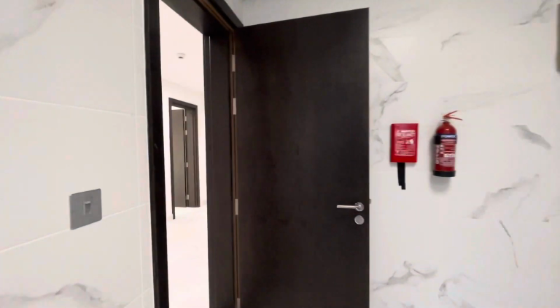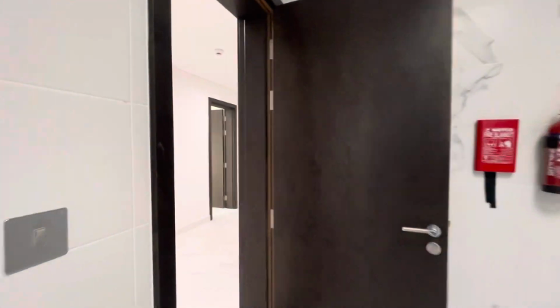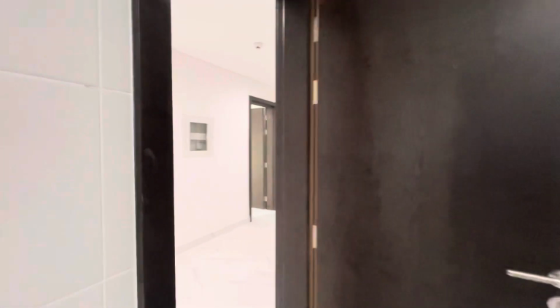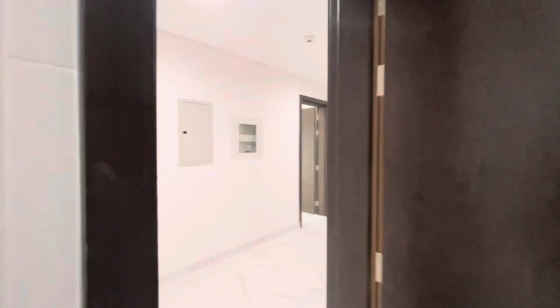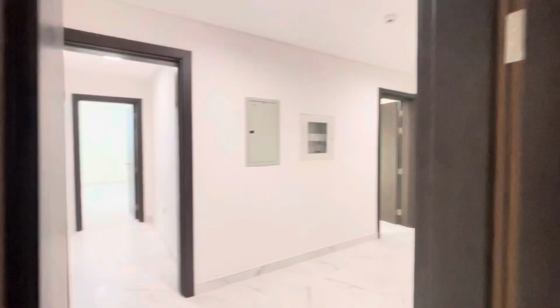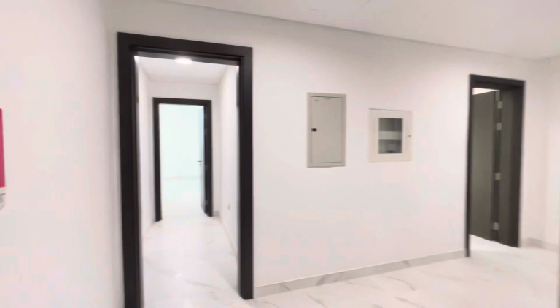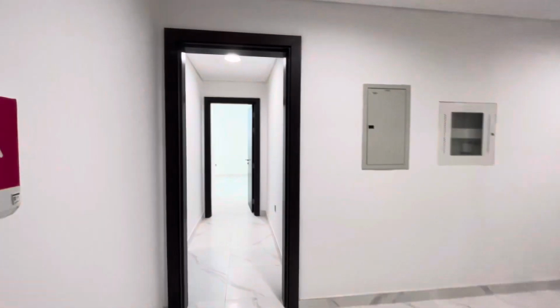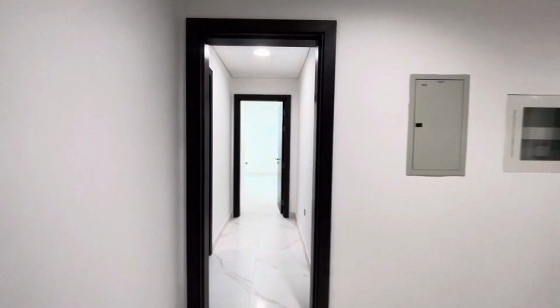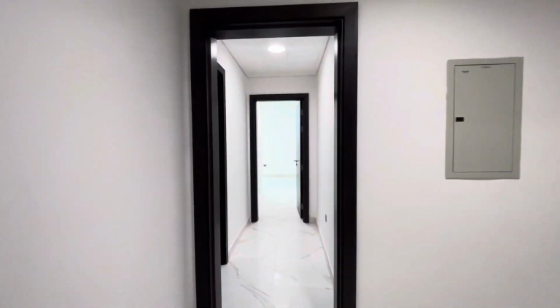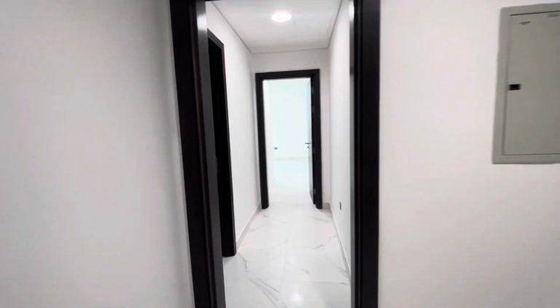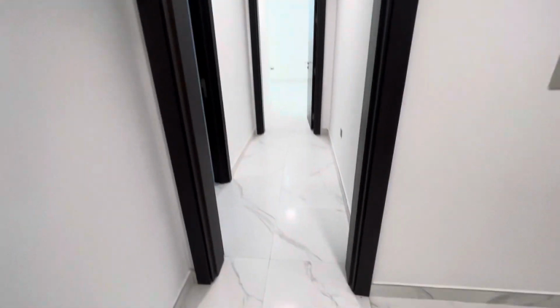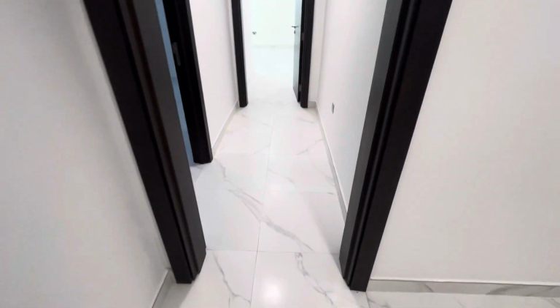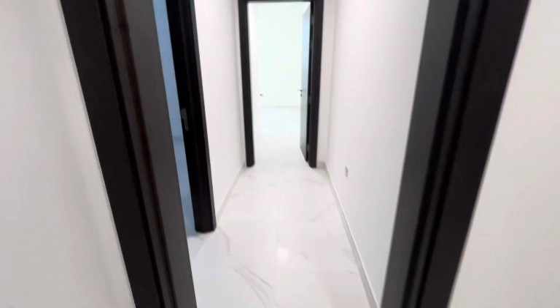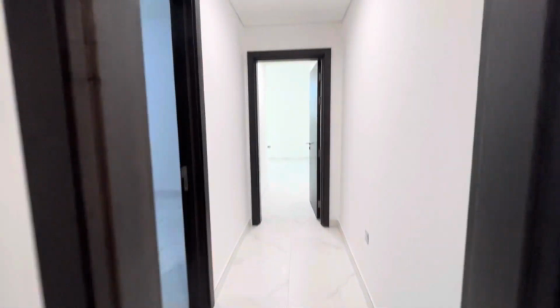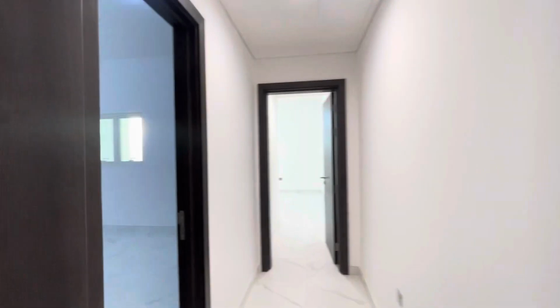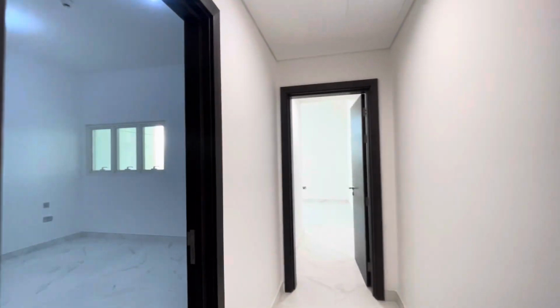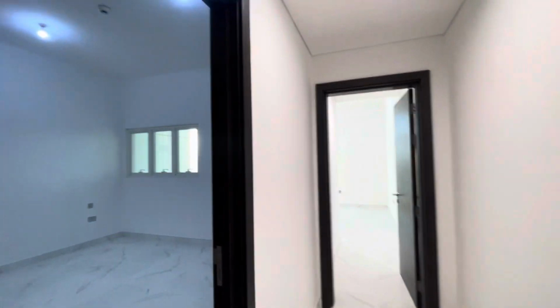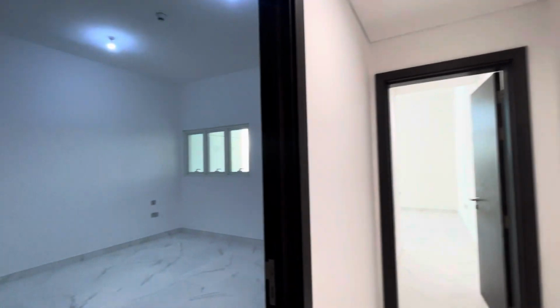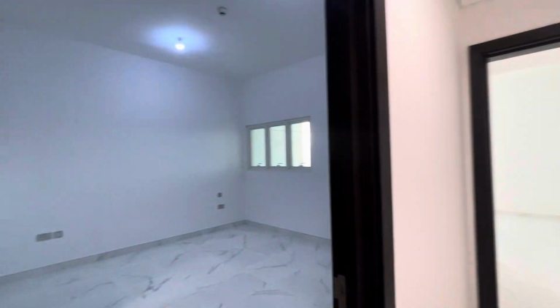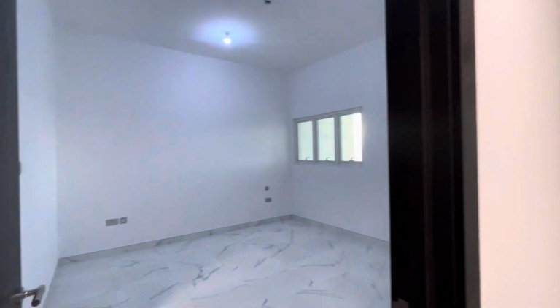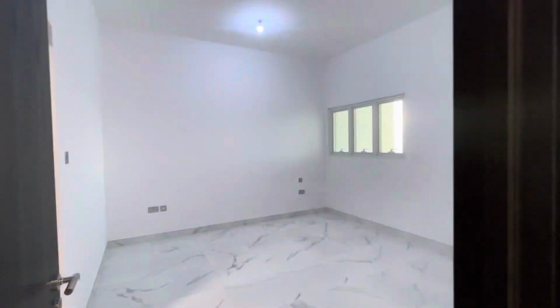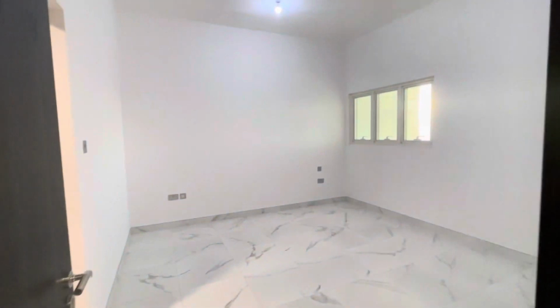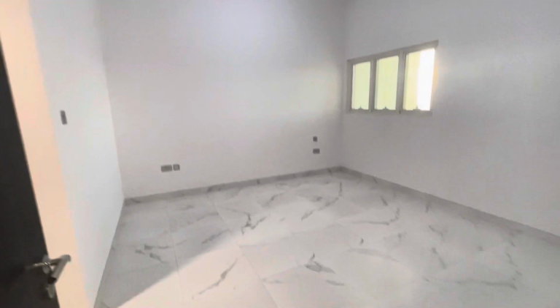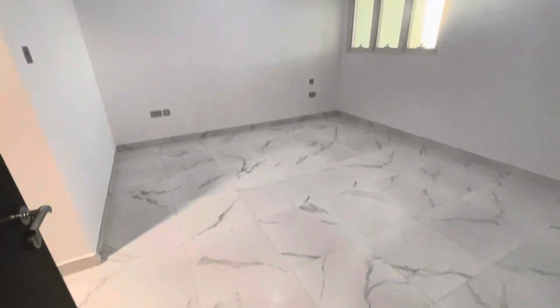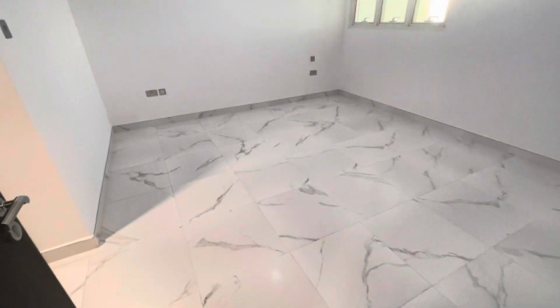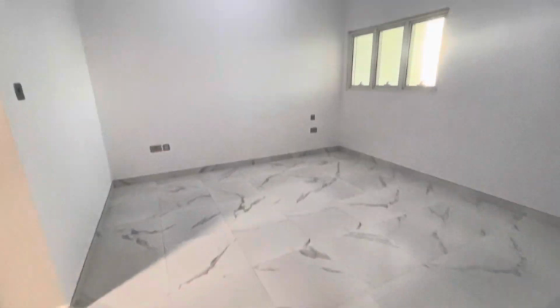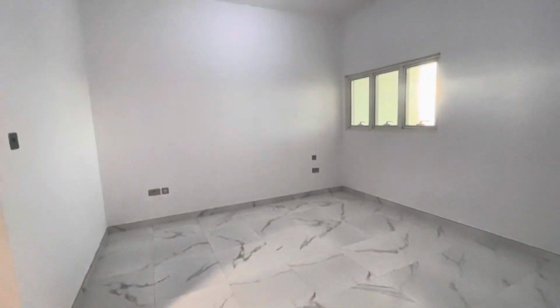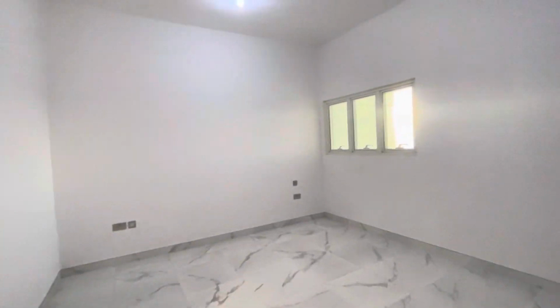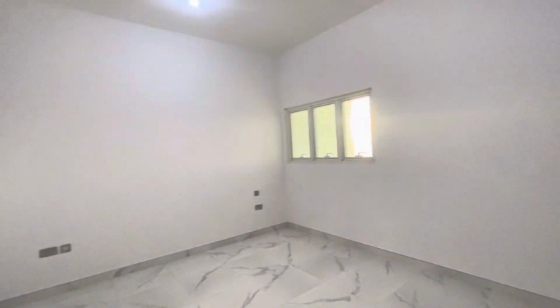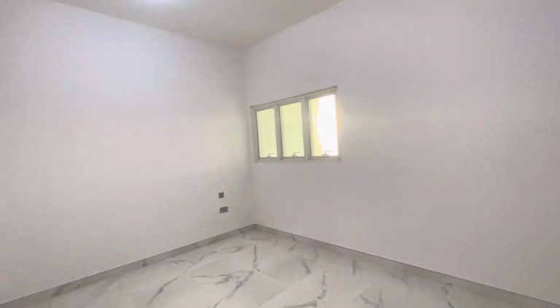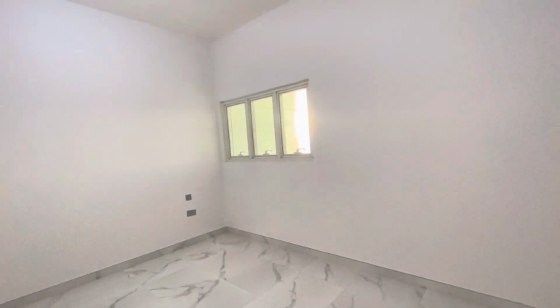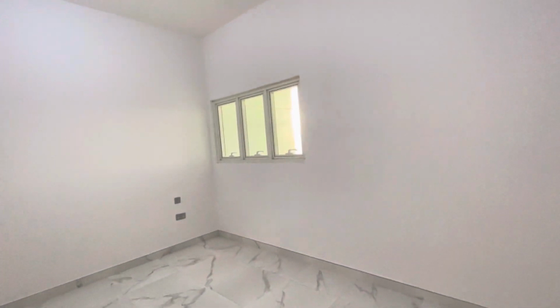Now we will go towards the bedroom area. Here is the entrance for the bedroom — white colored tiles, very nice. You can have a look. This is the master bedroom.